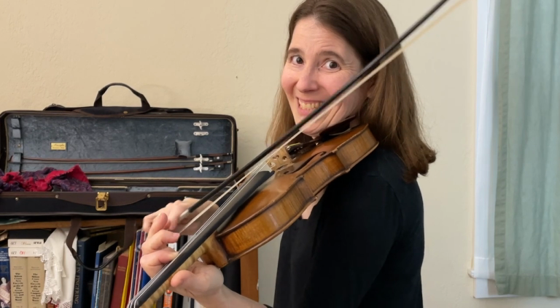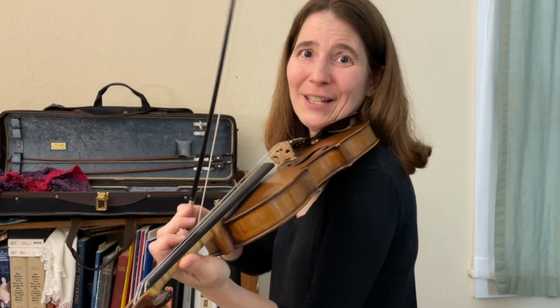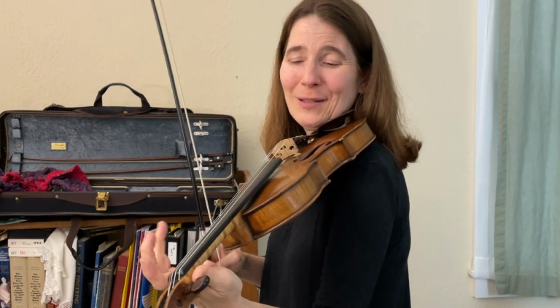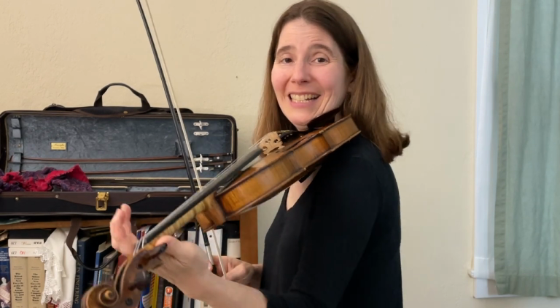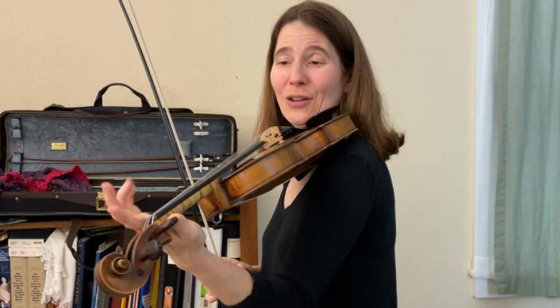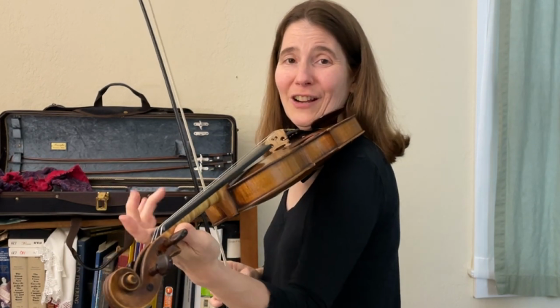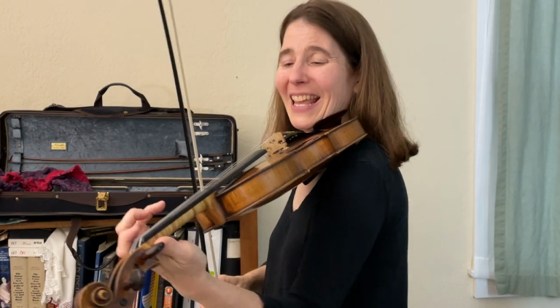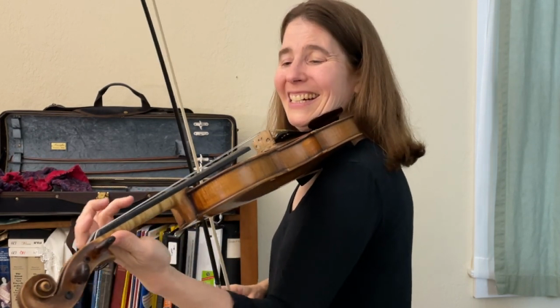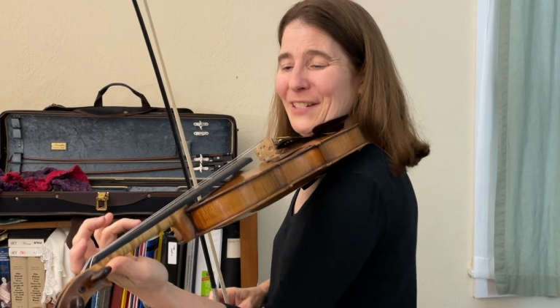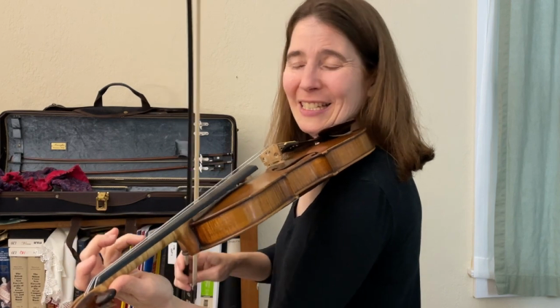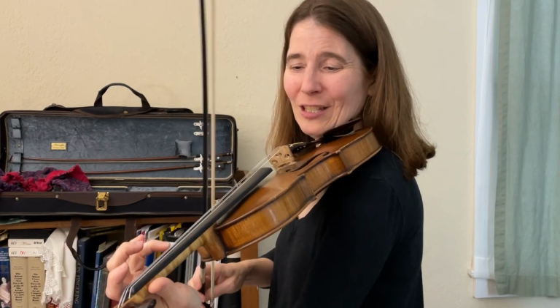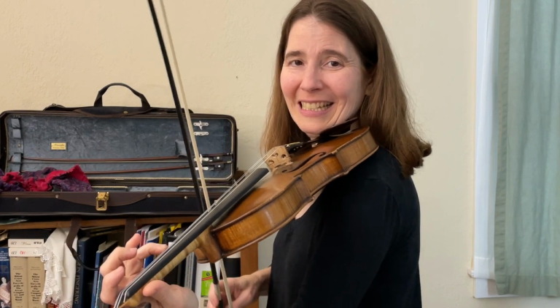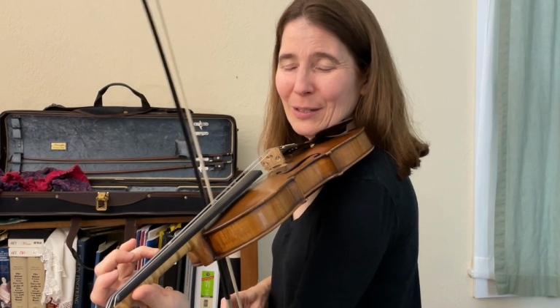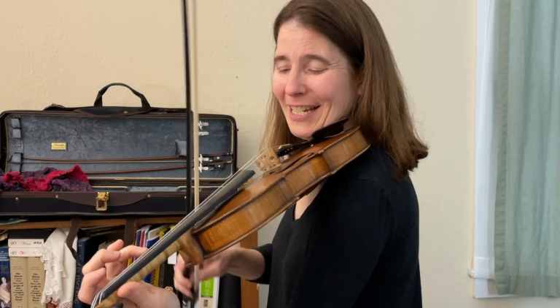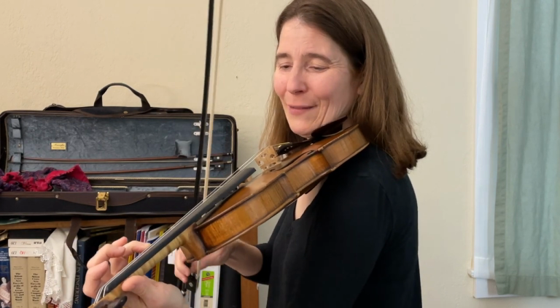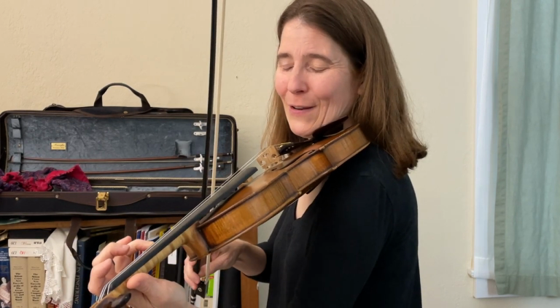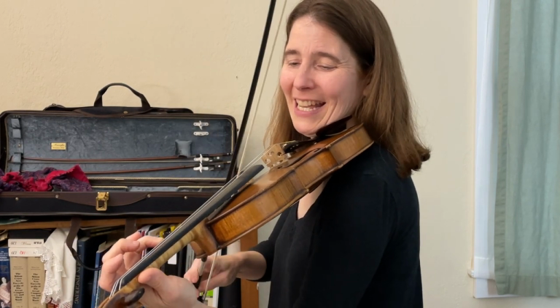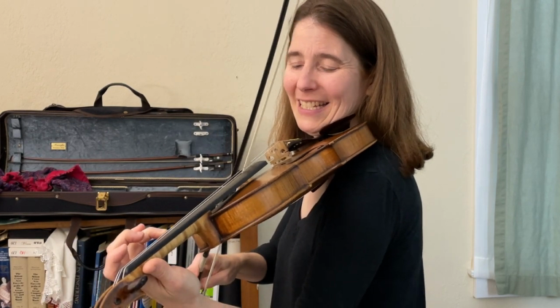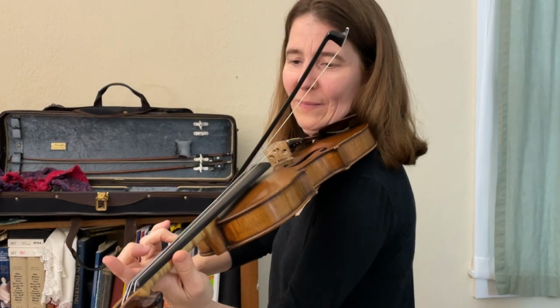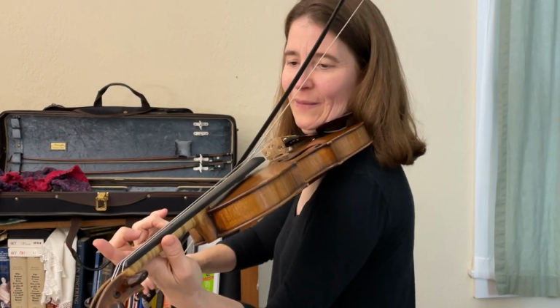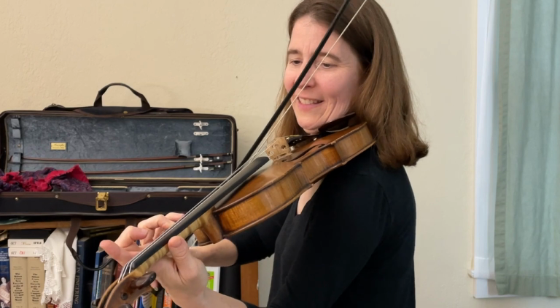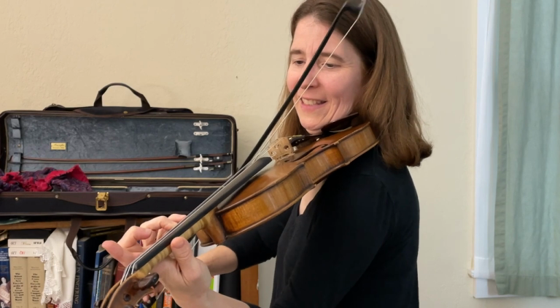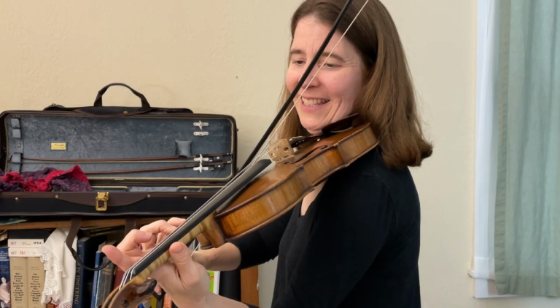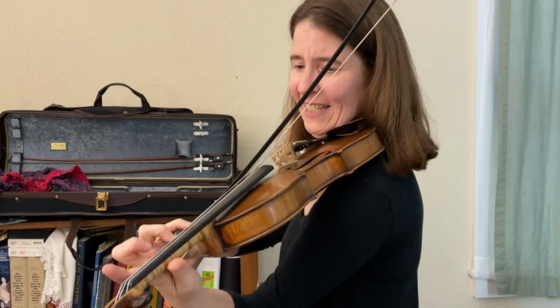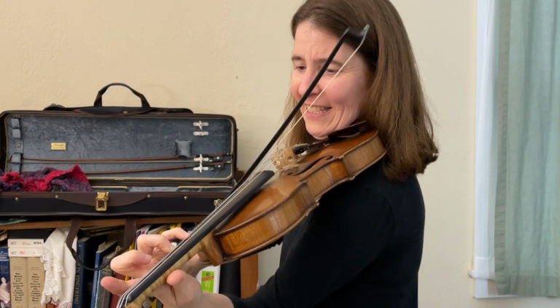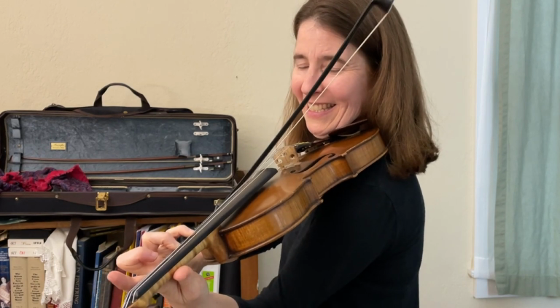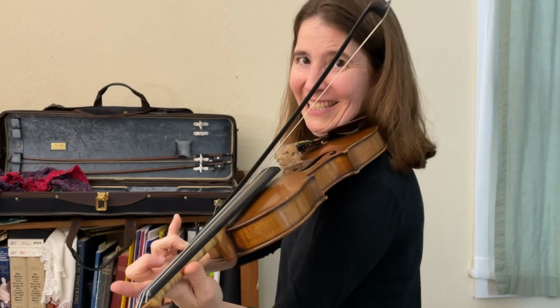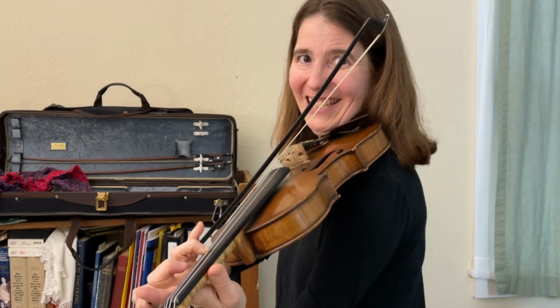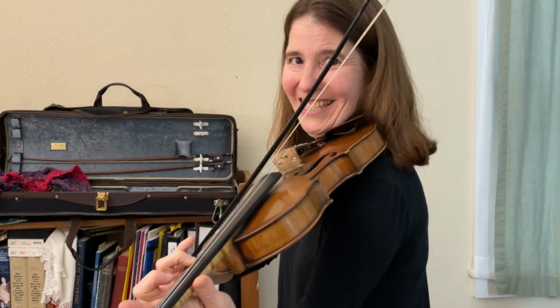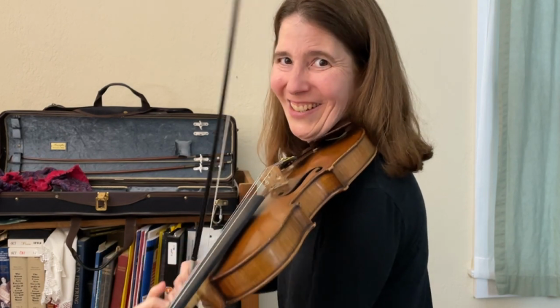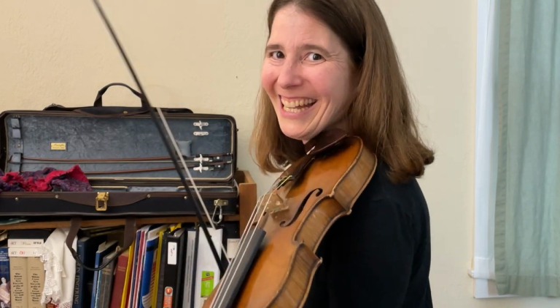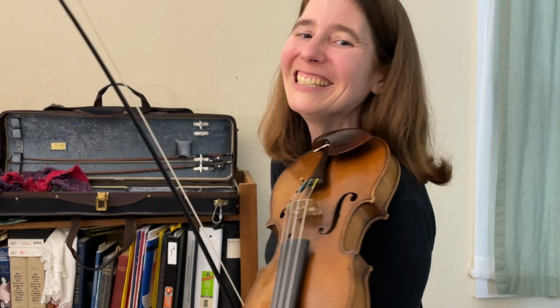And we can do it on the third finger. Let's do it on the upper strings. Here we go.